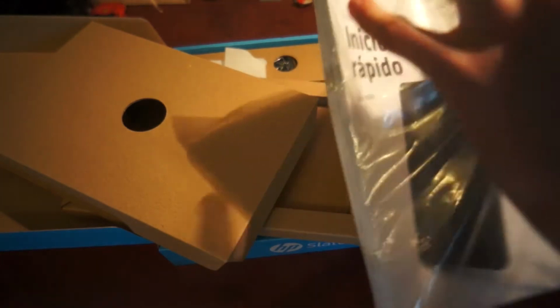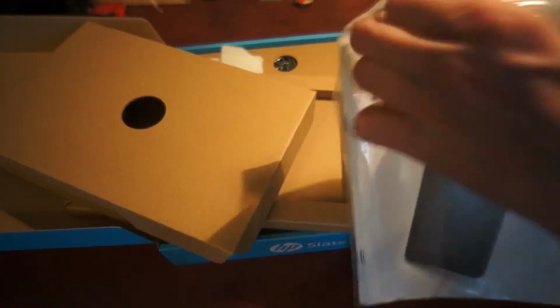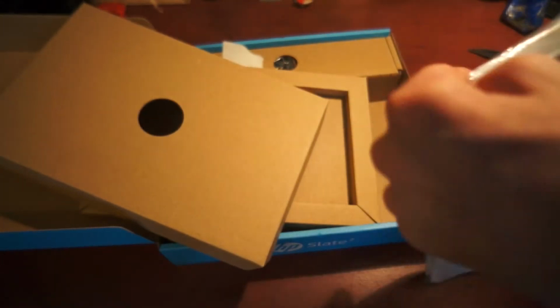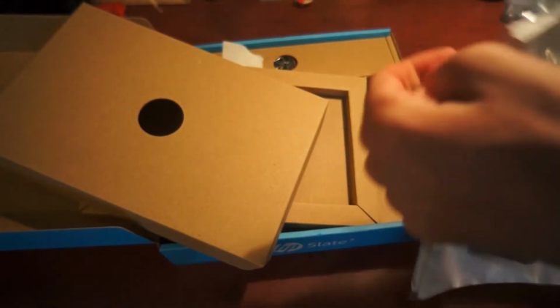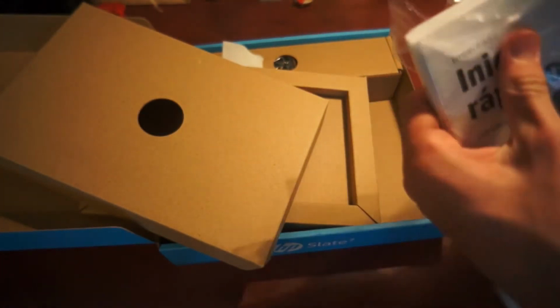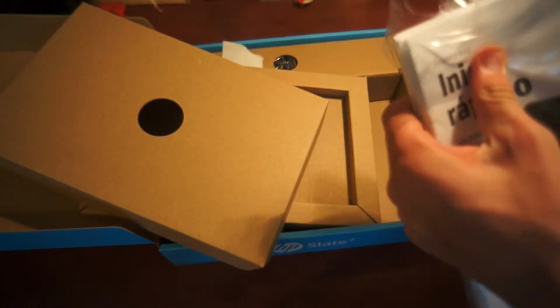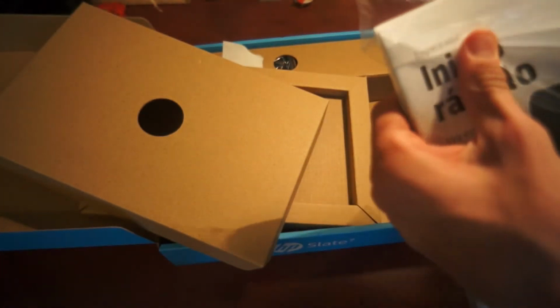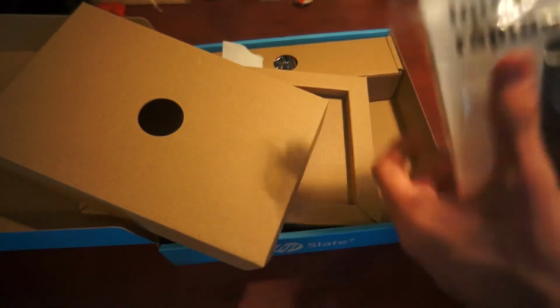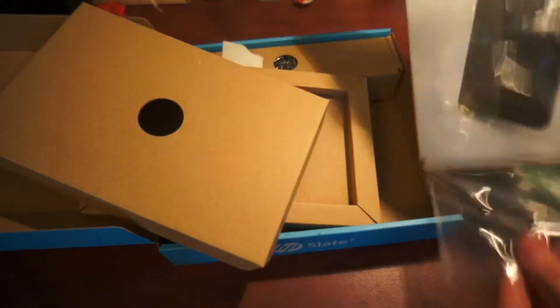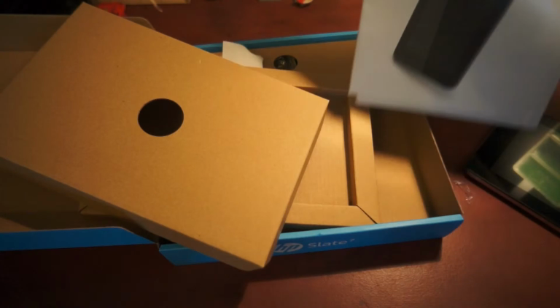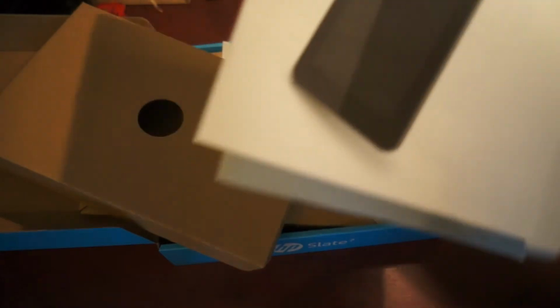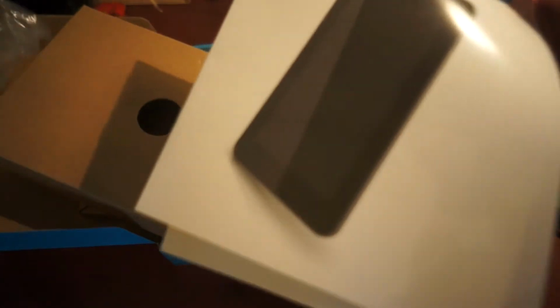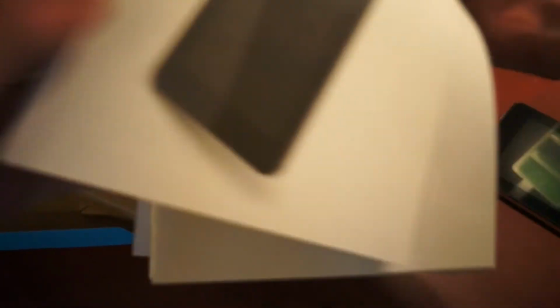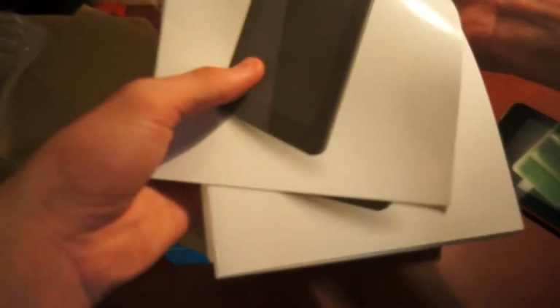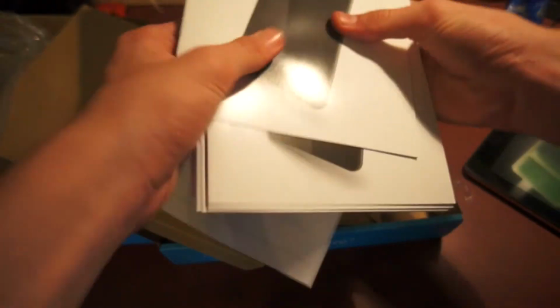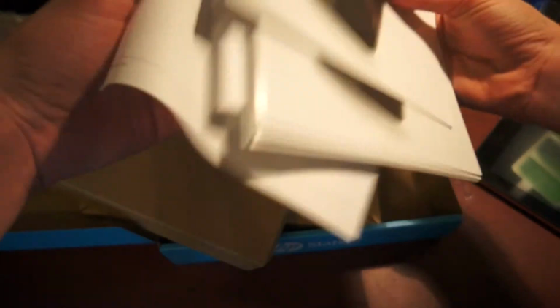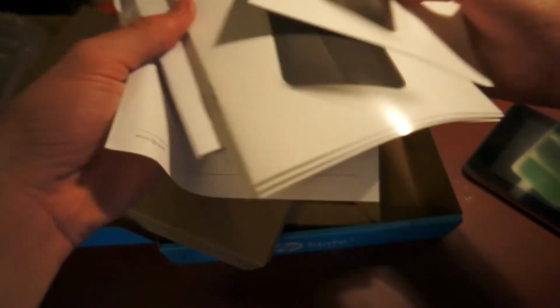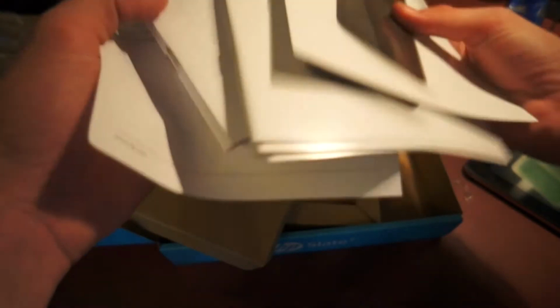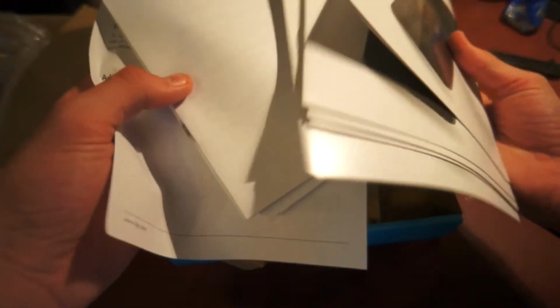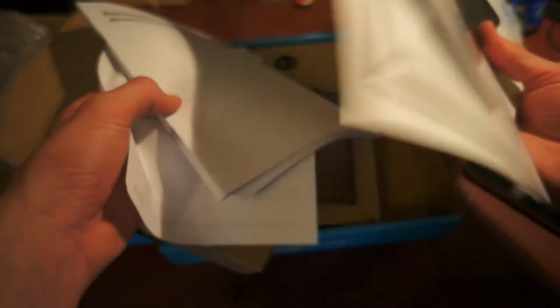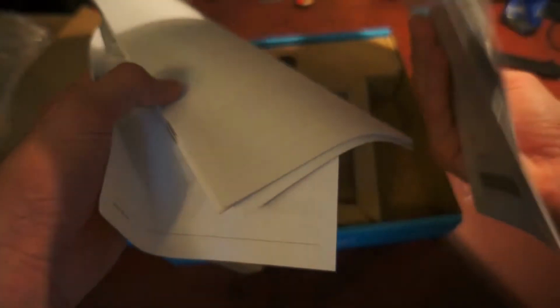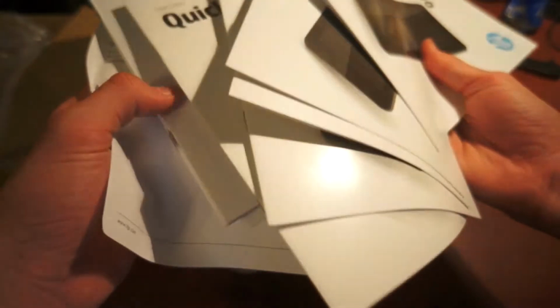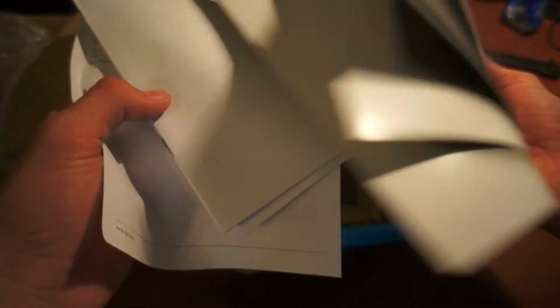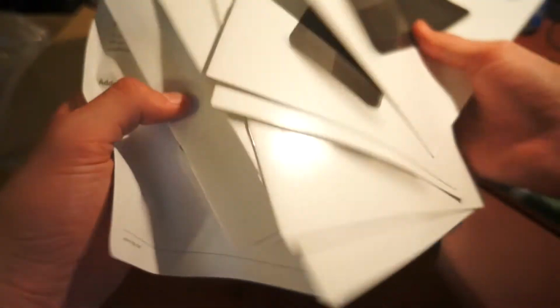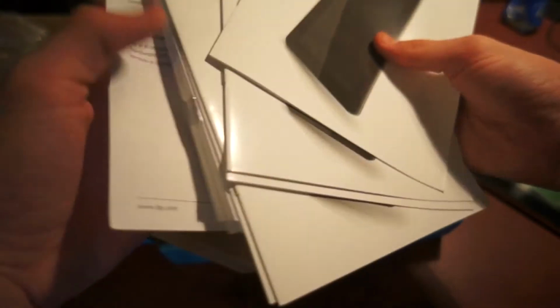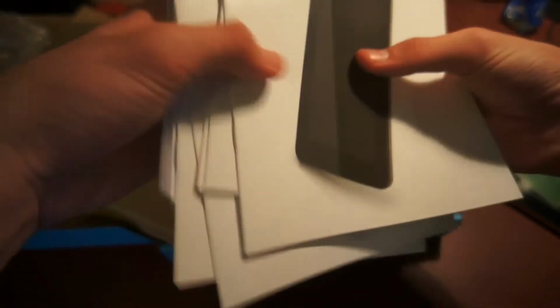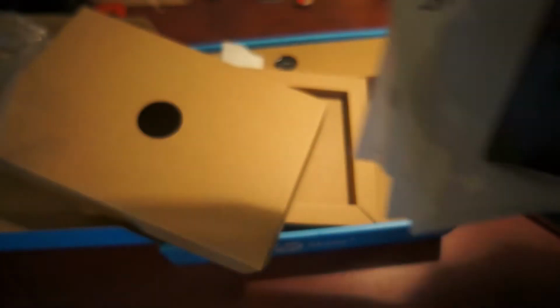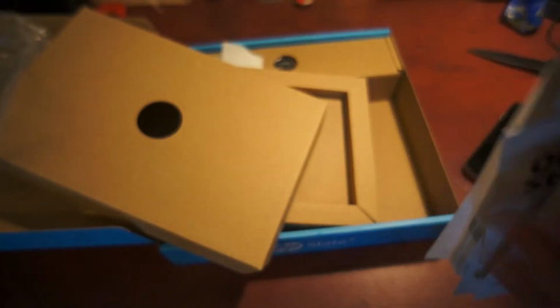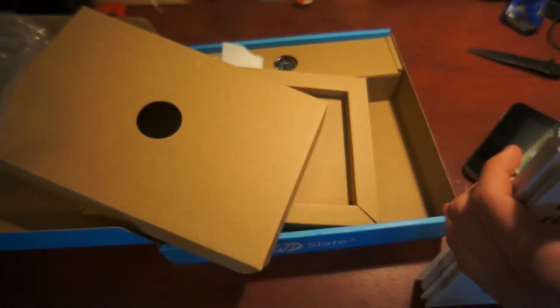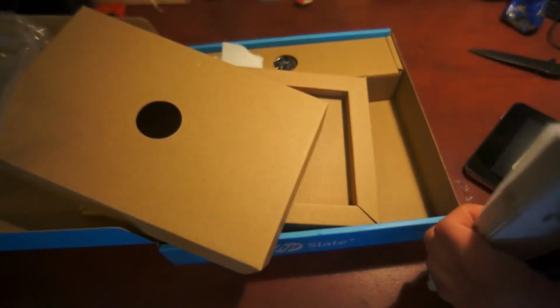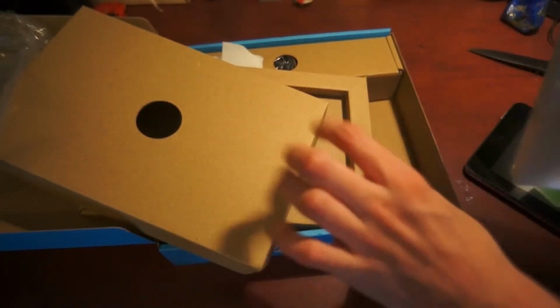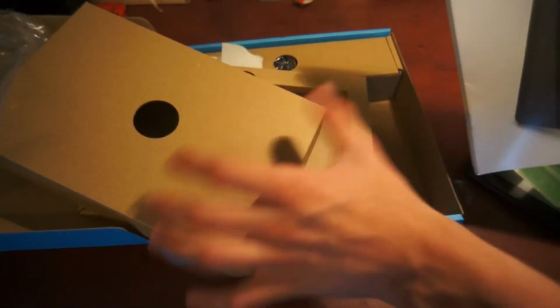Let's take a look at these manuals. You just get them in some languages — it's a quick start guide. We don't really need this.